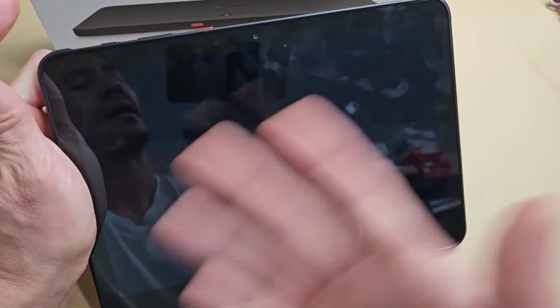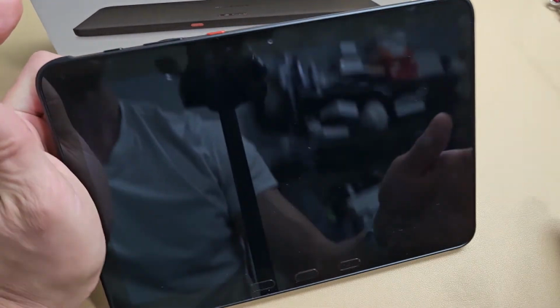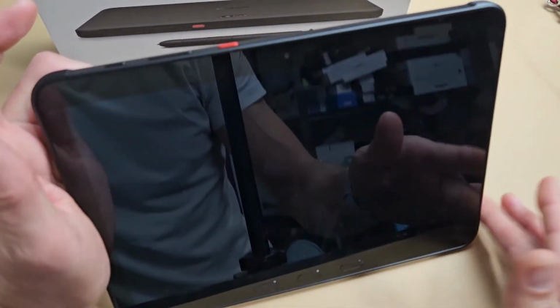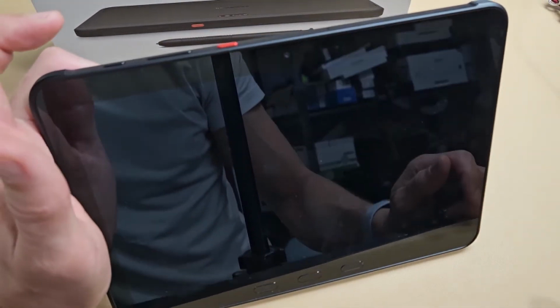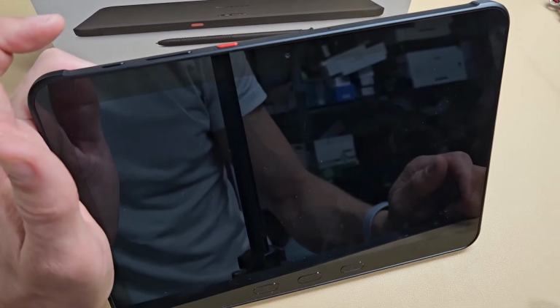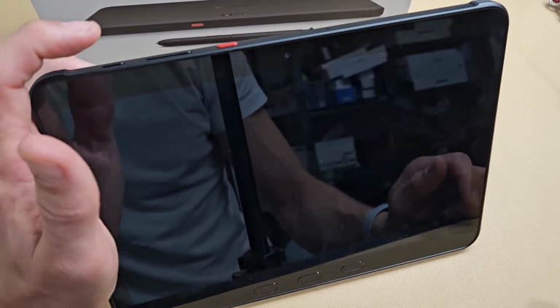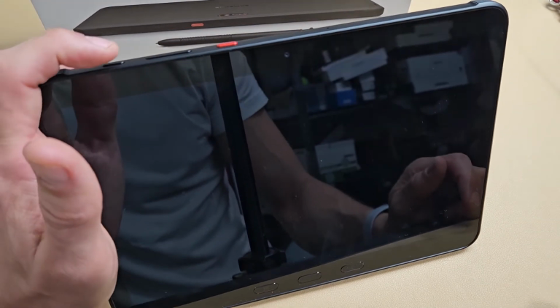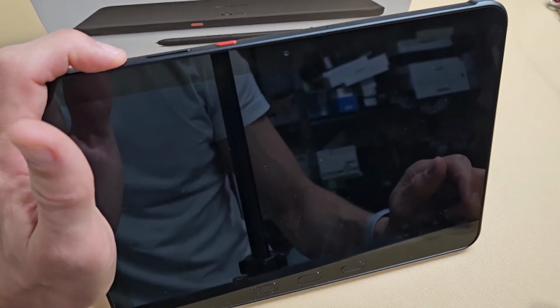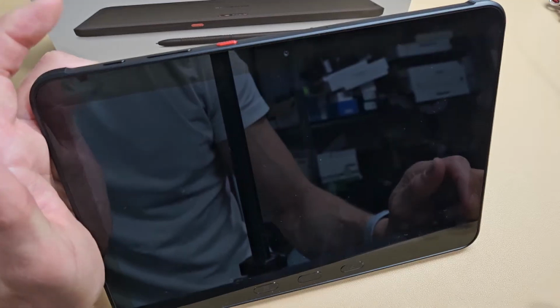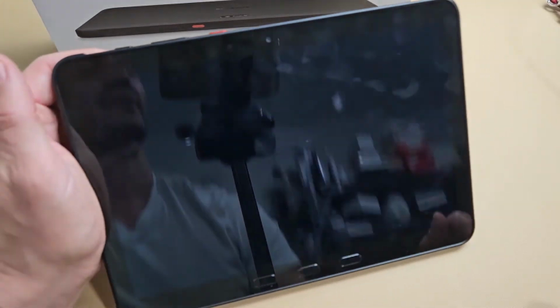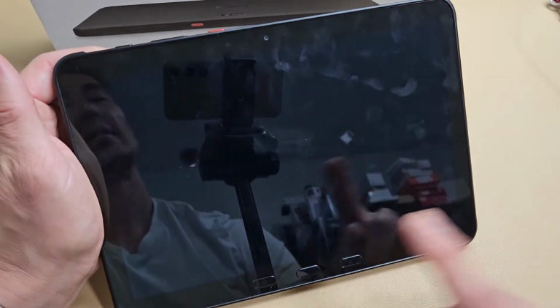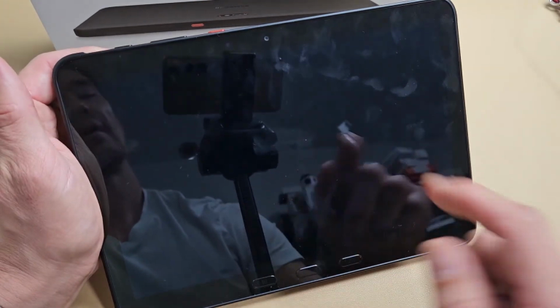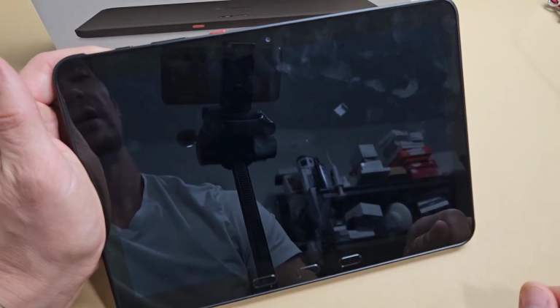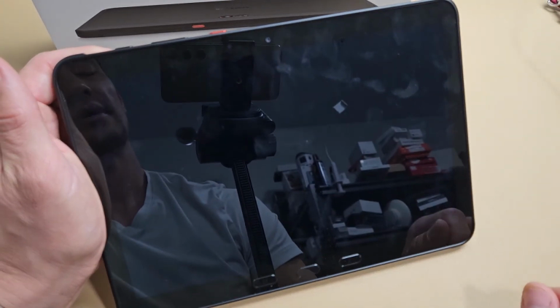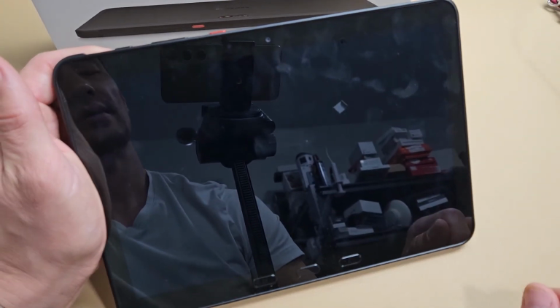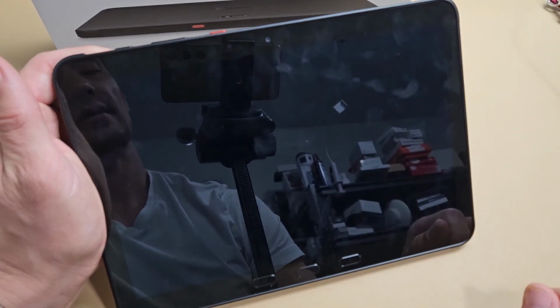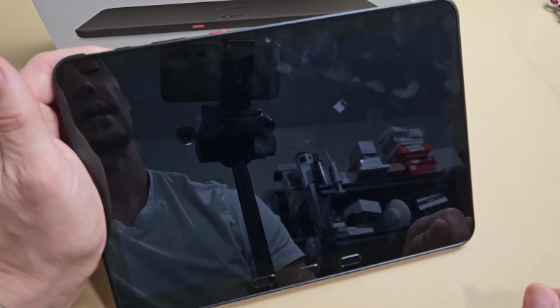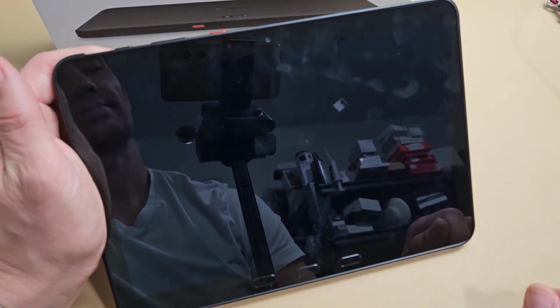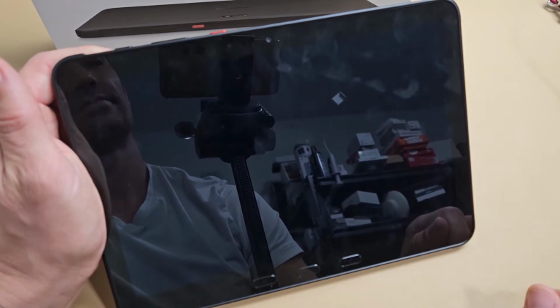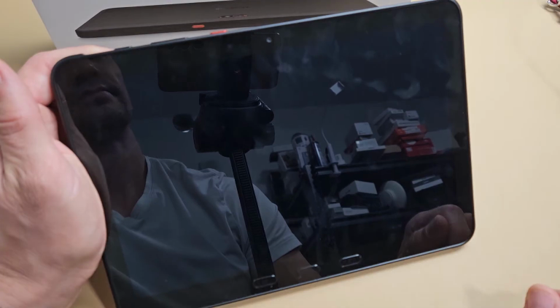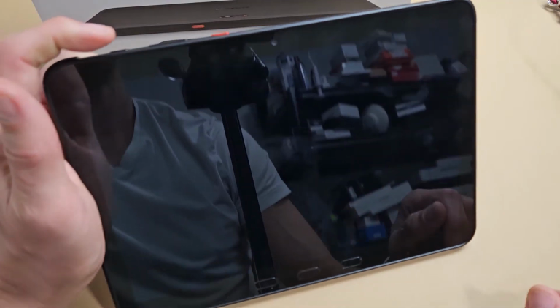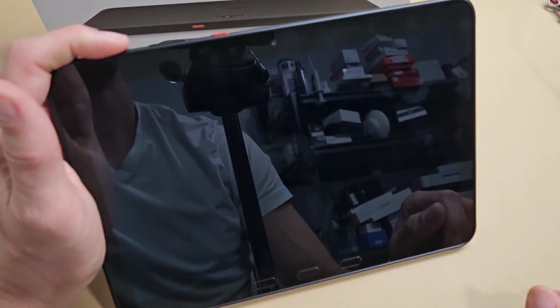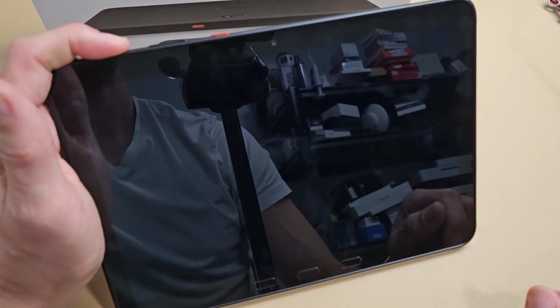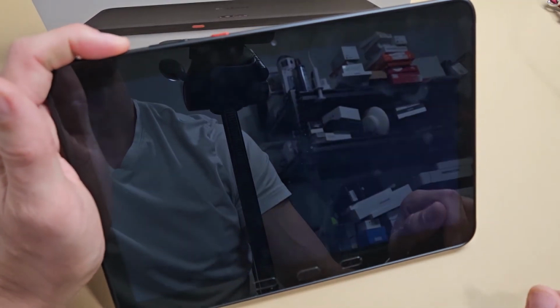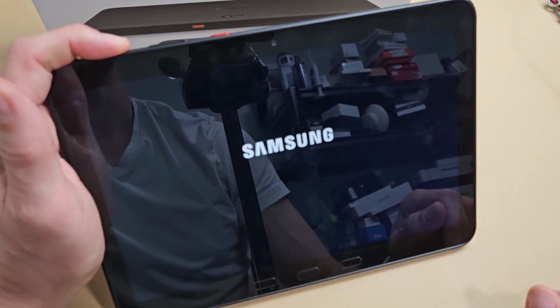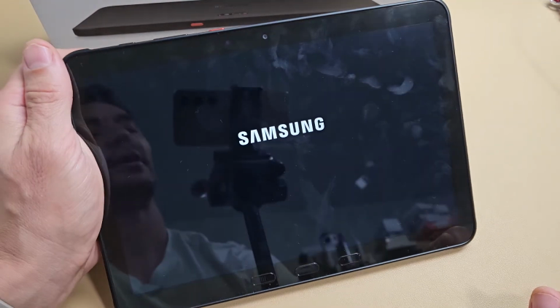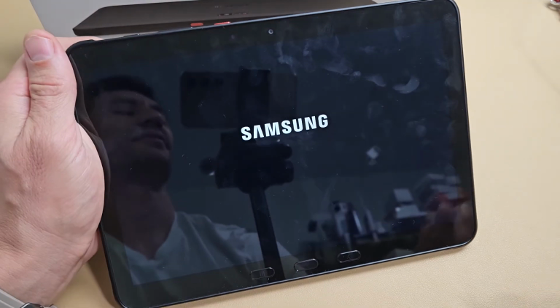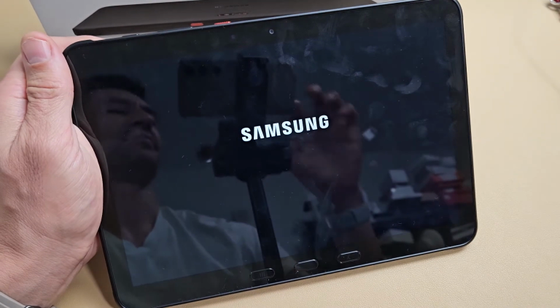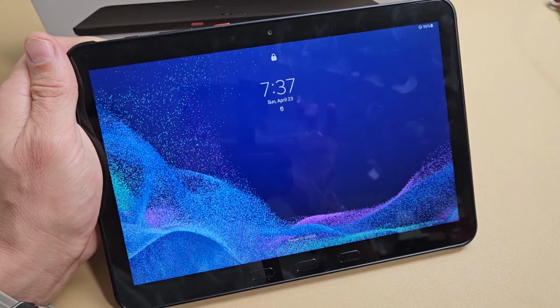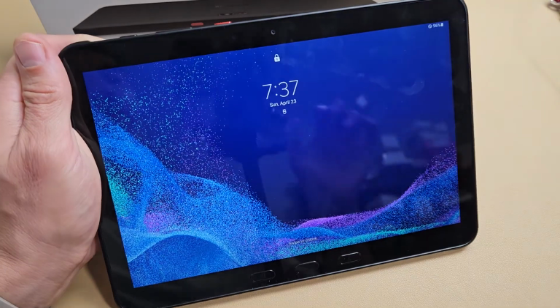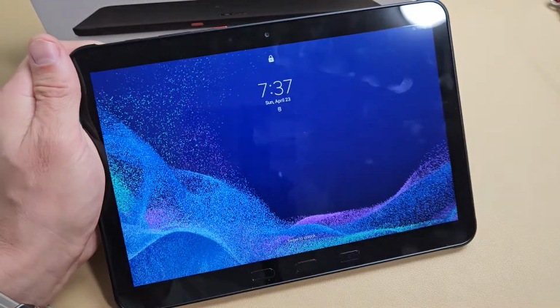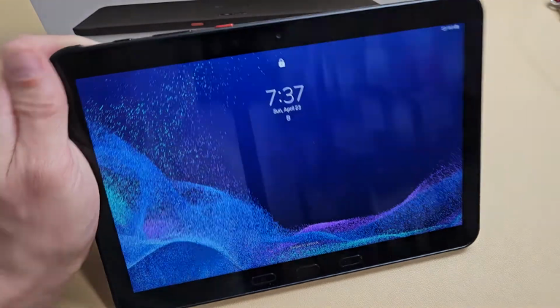Now your tablet is off. Let's go ahead and turn it back on. Power button — let's tap that right there and let it boot back up. I'll press and hold a little bit longer. There we go — we'll boot it back up.